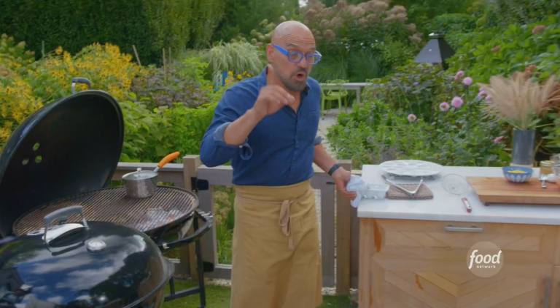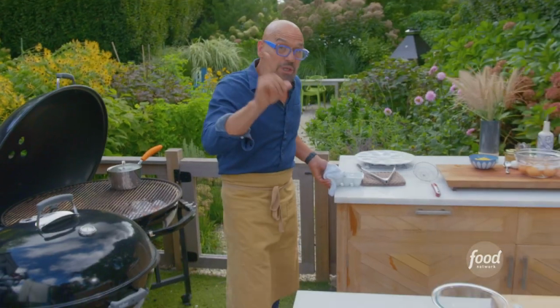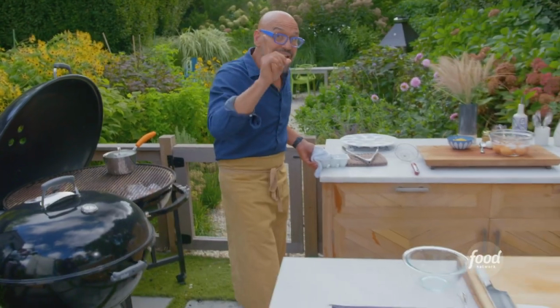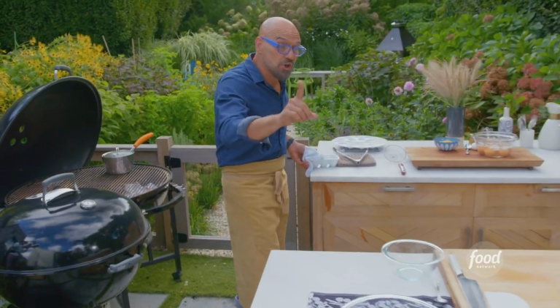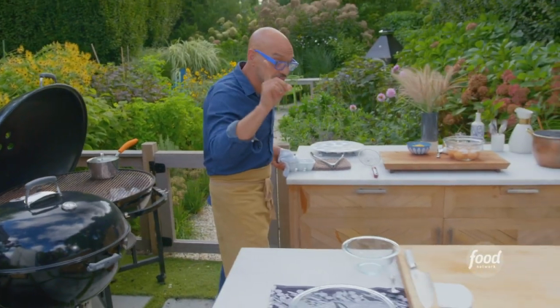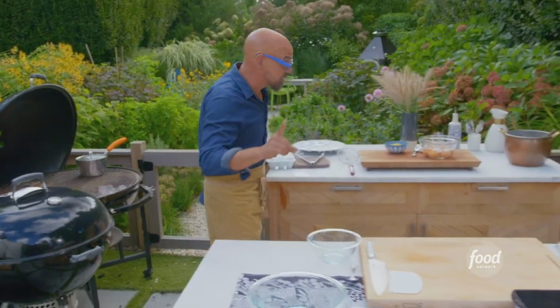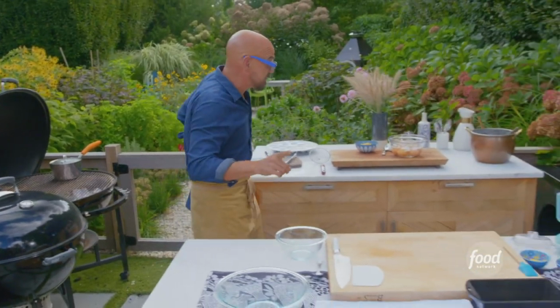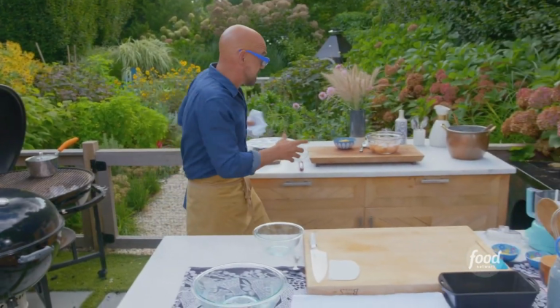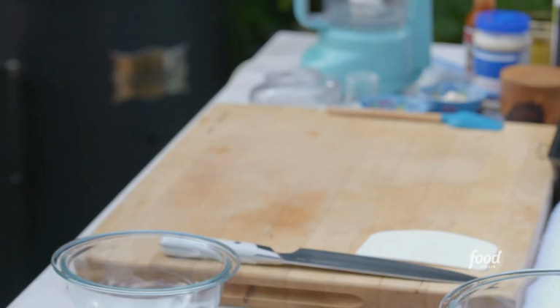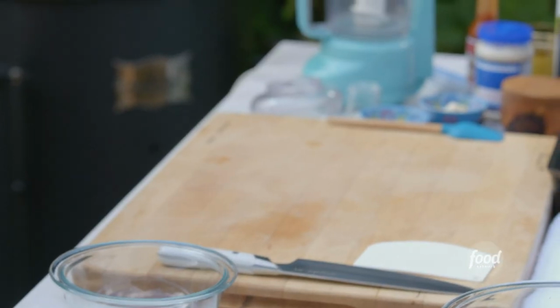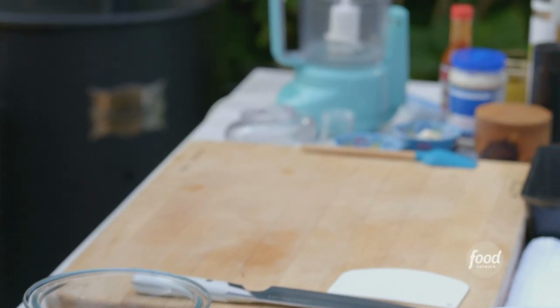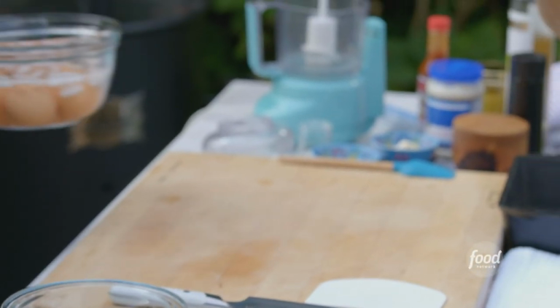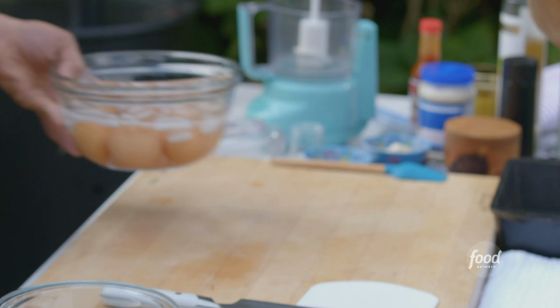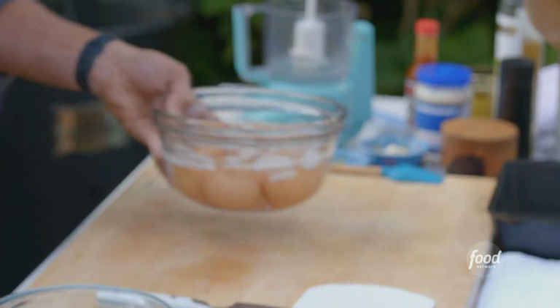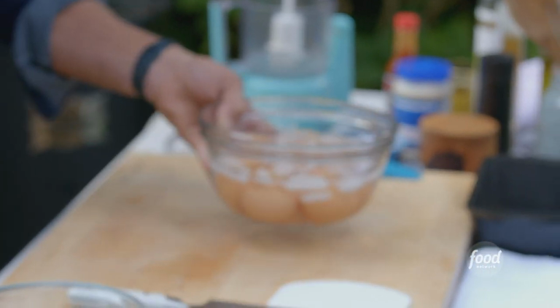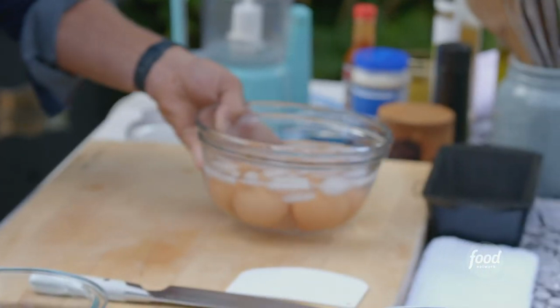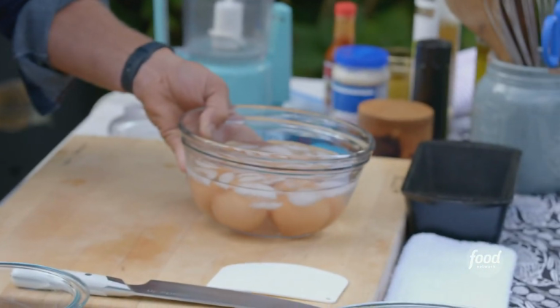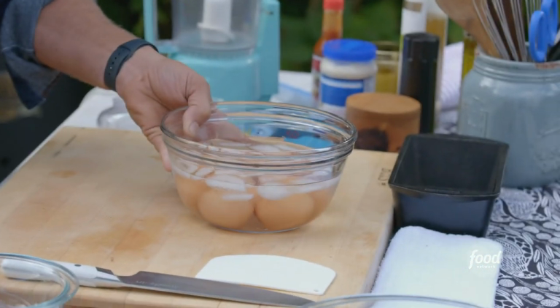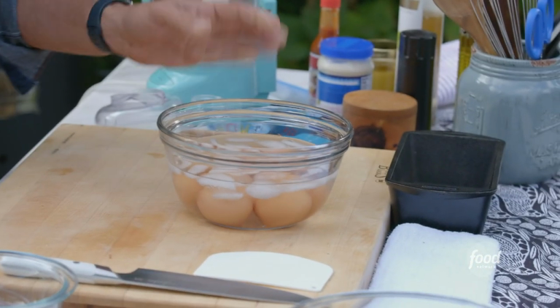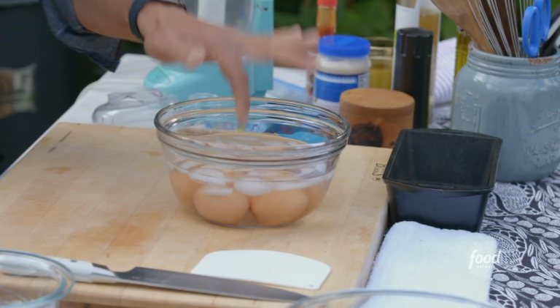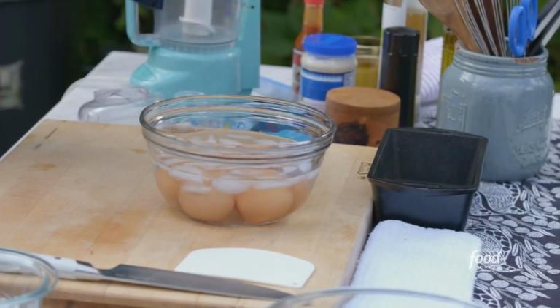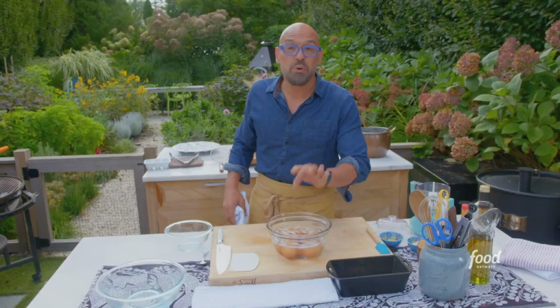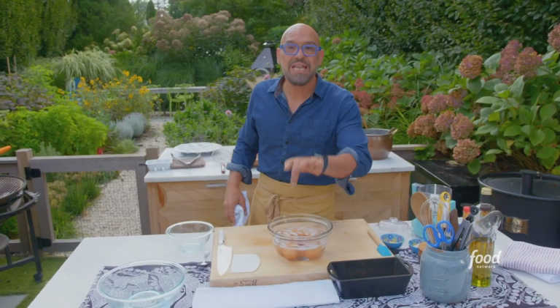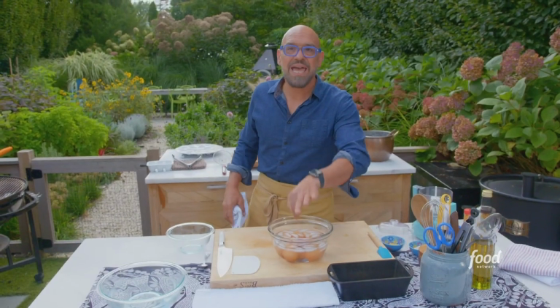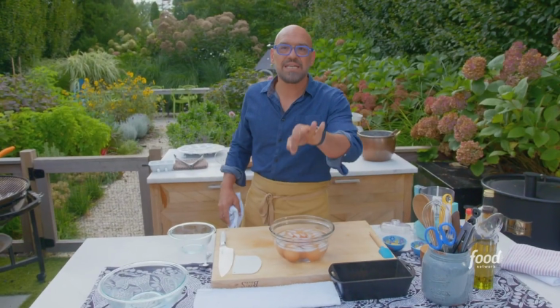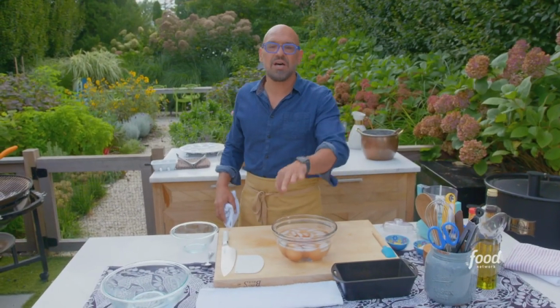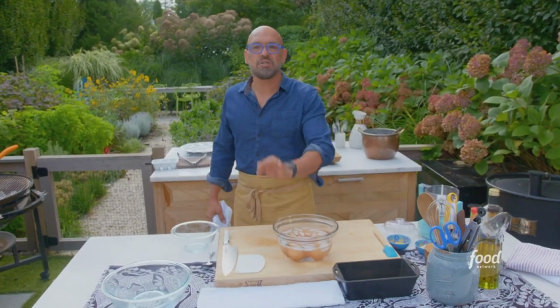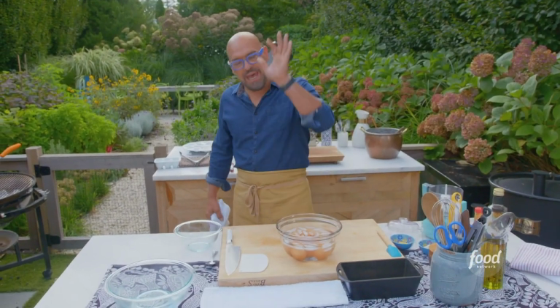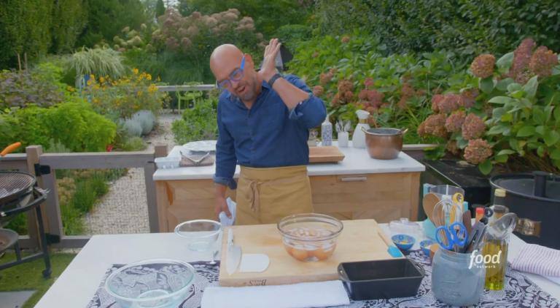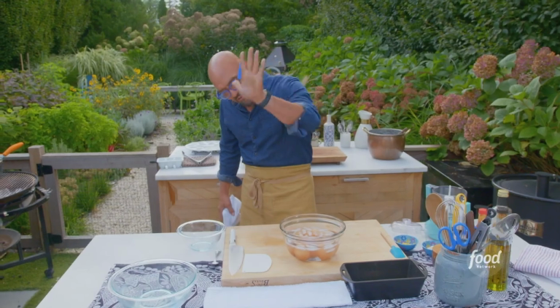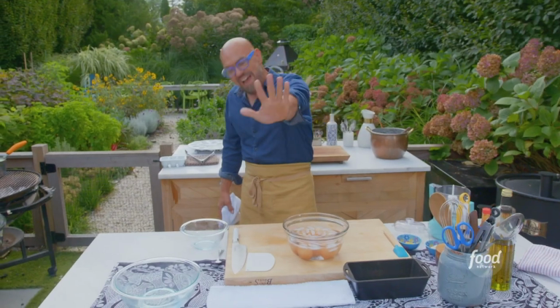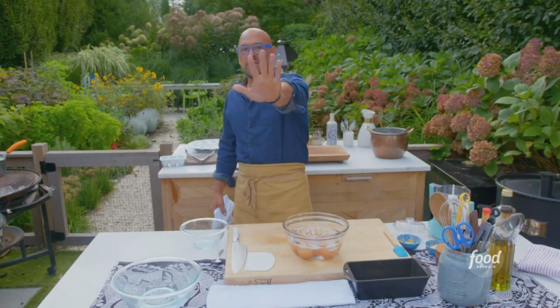Once they have cooked for 14 minutes, I have an ice bath — water and ice. We put the eggs in the ice bath for five minutes.